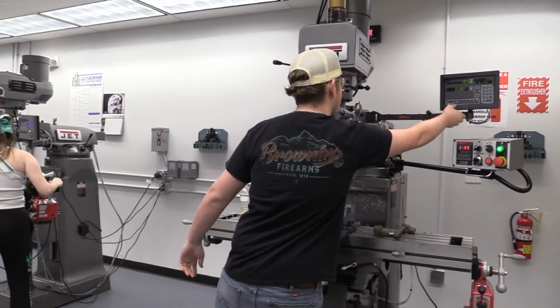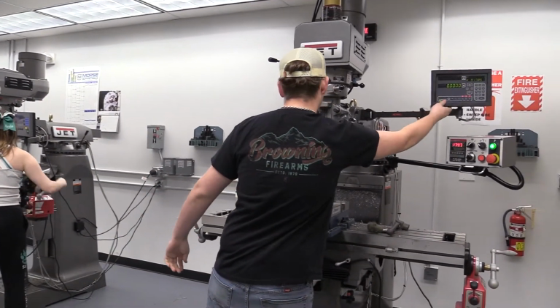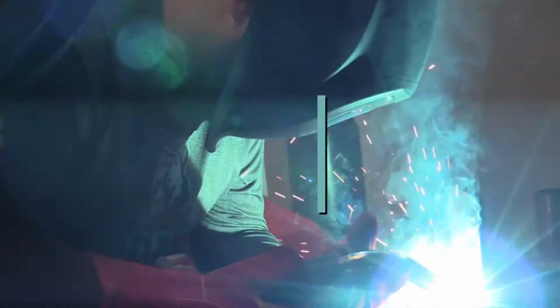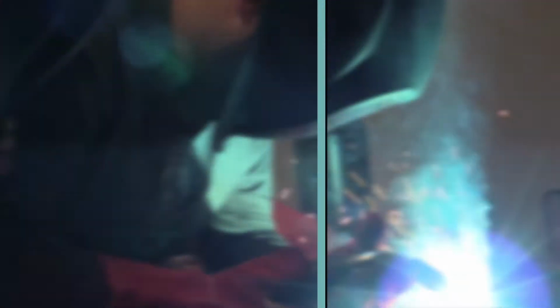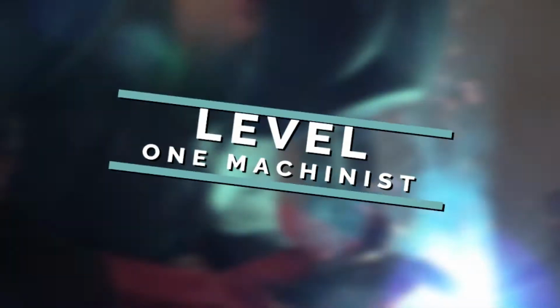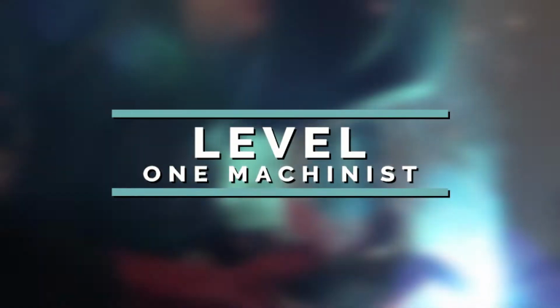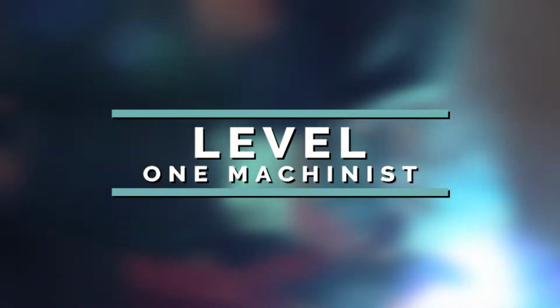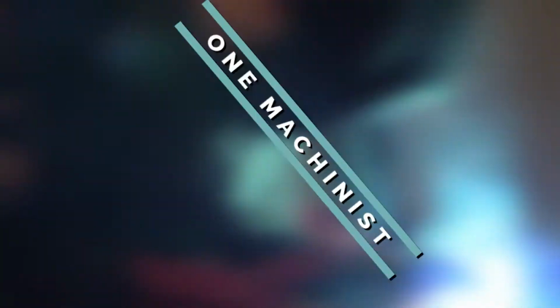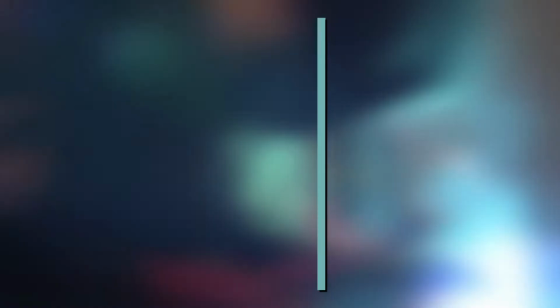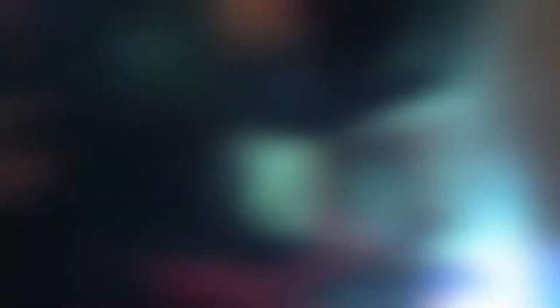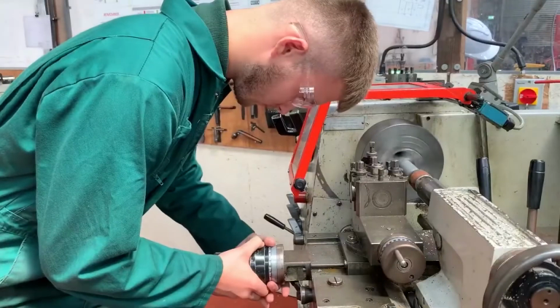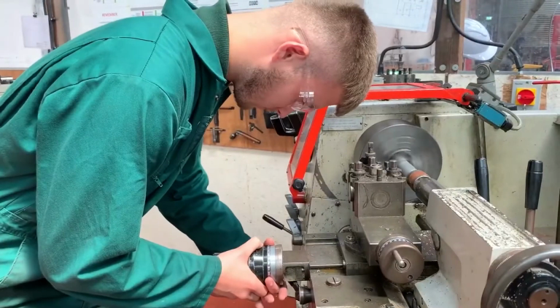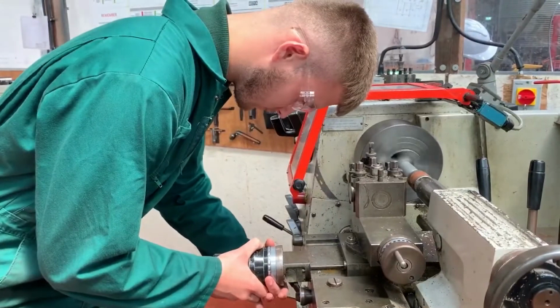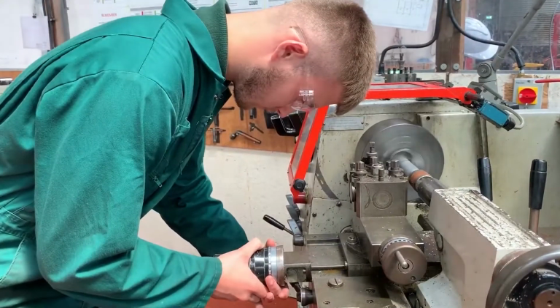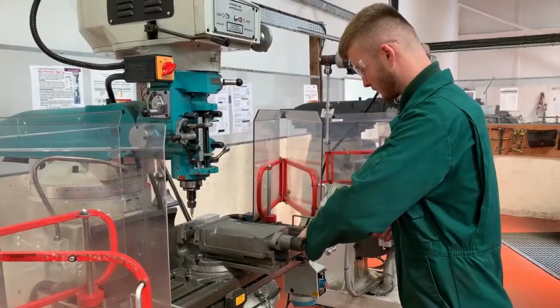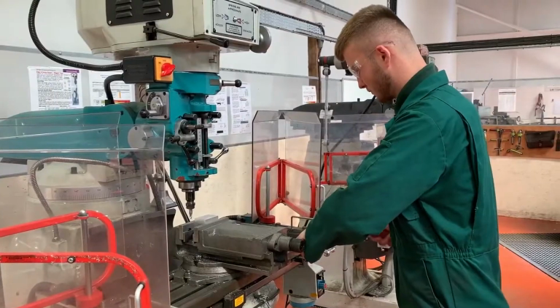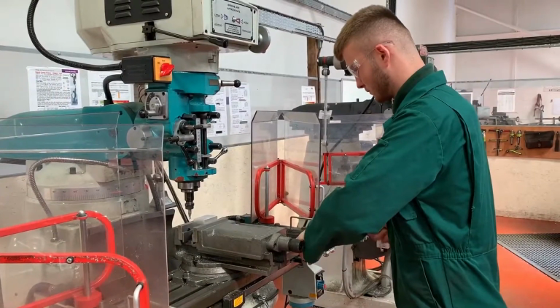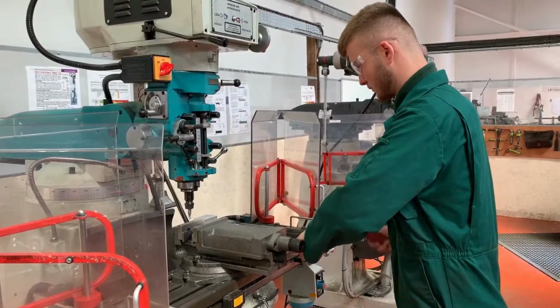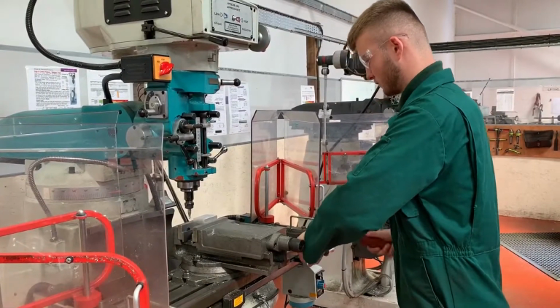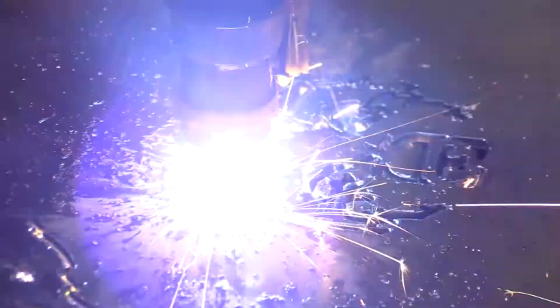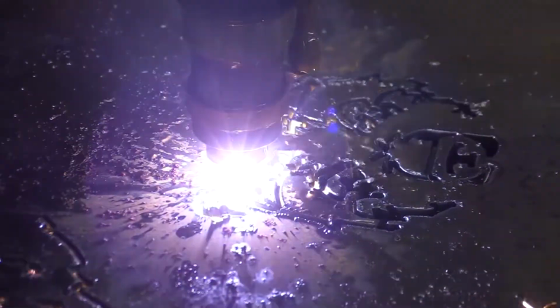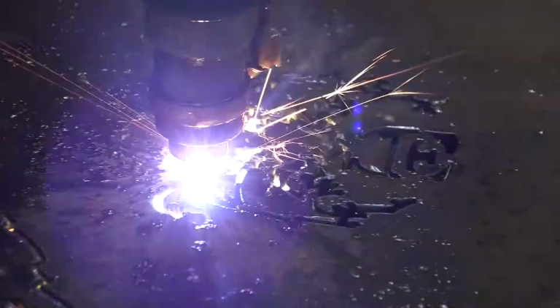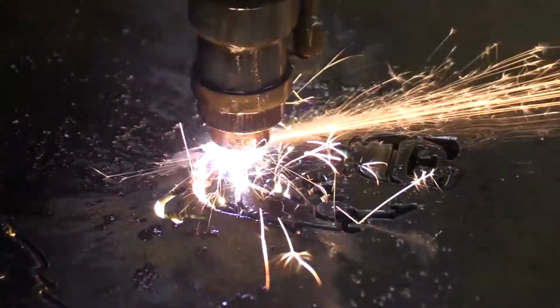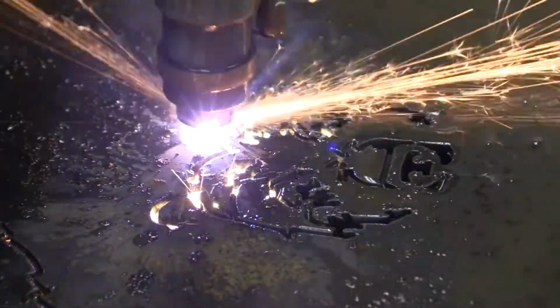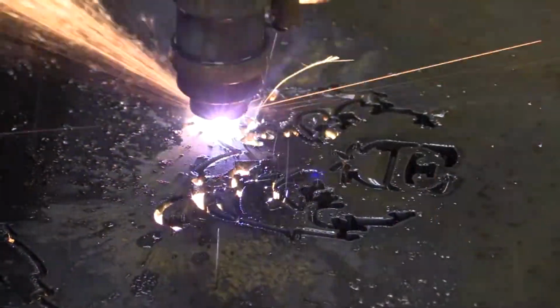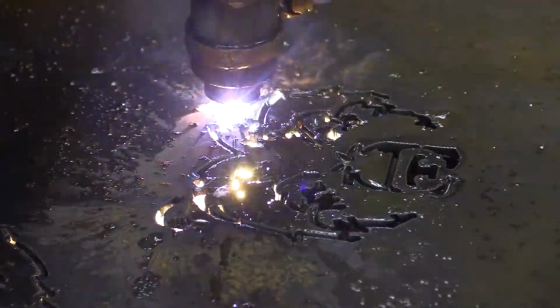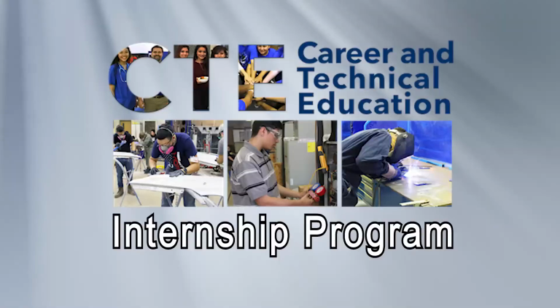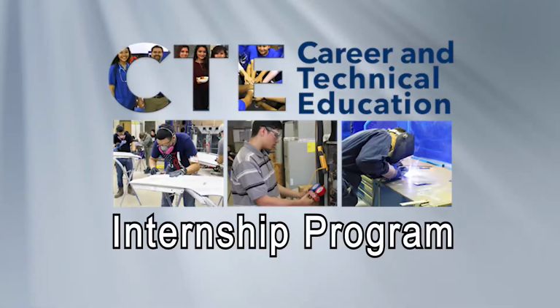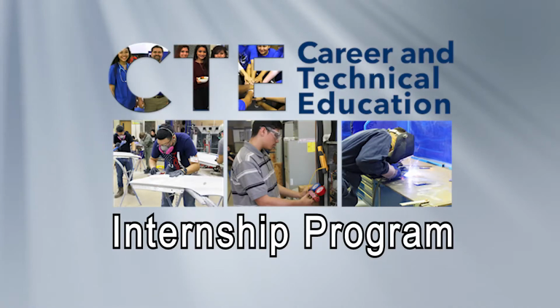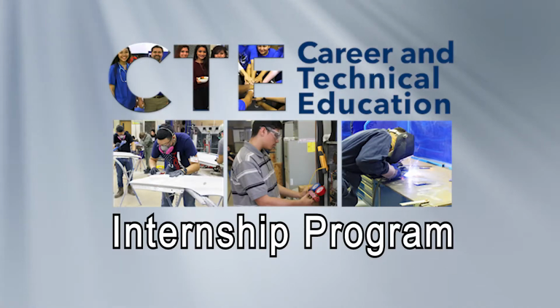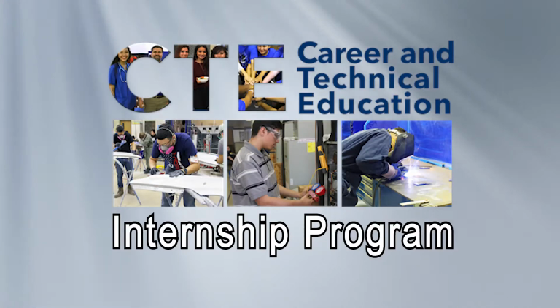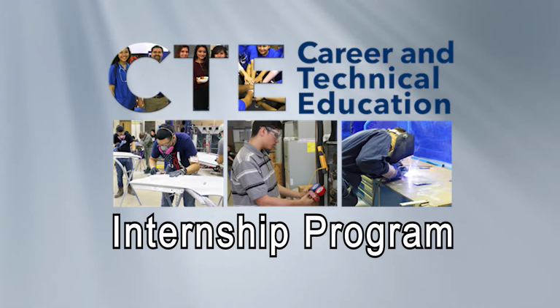Once you take and complete the Machinist Technology course, you will be considered a Level 1 Machinist. Having this title will help you apply for a job directly out of school. In addition, seniors who have completed two levels of the course qualify to participate in an internship program, some of which are paid.